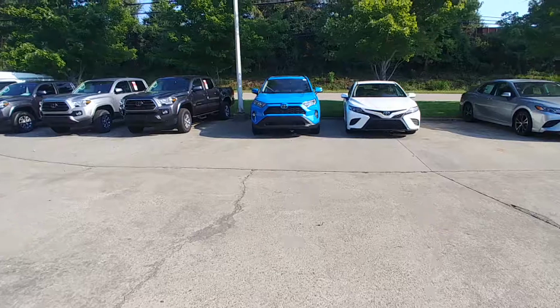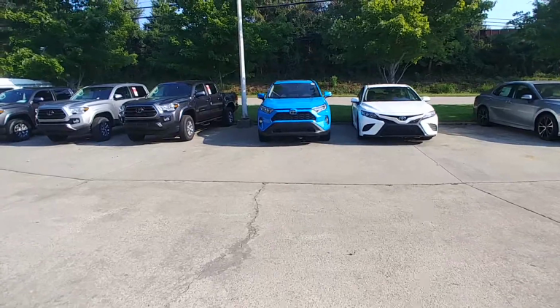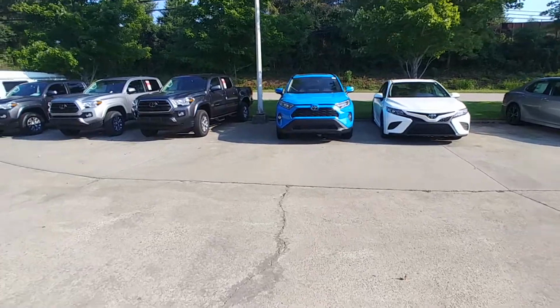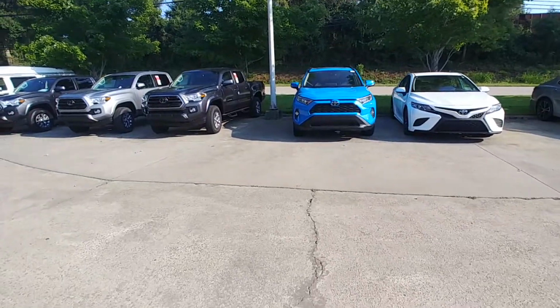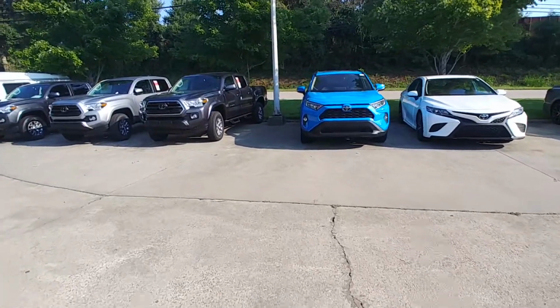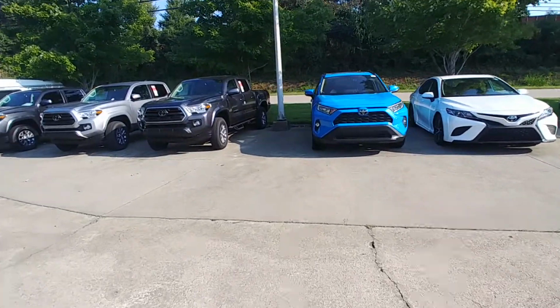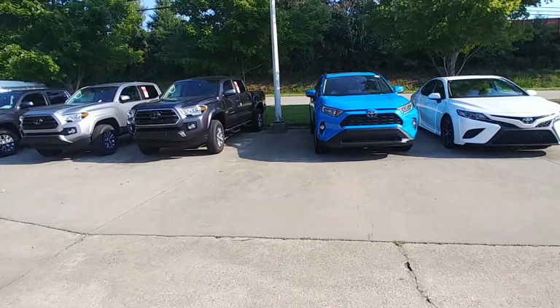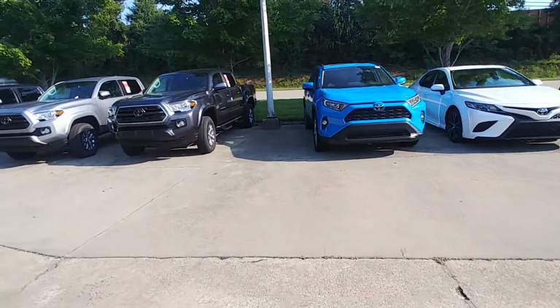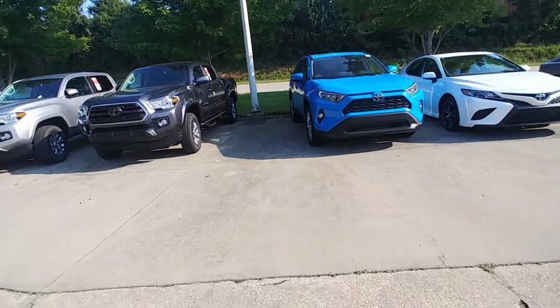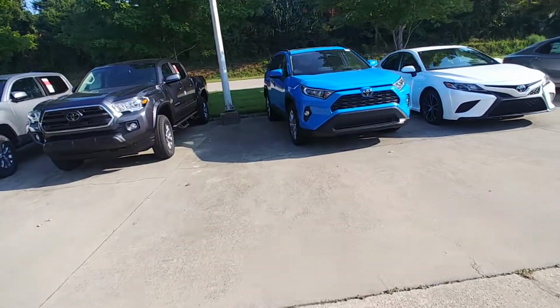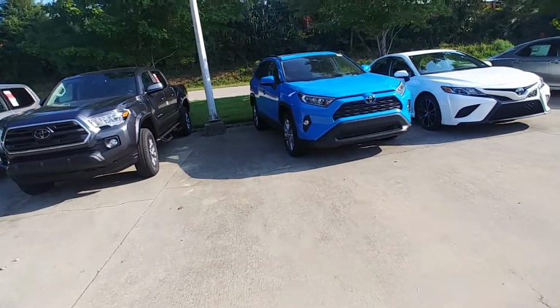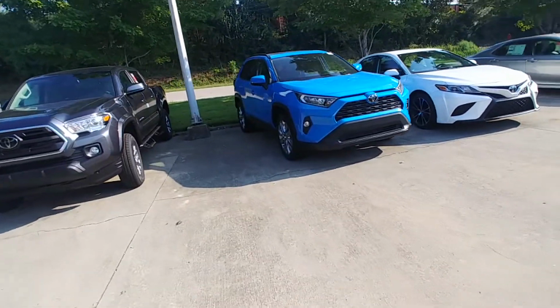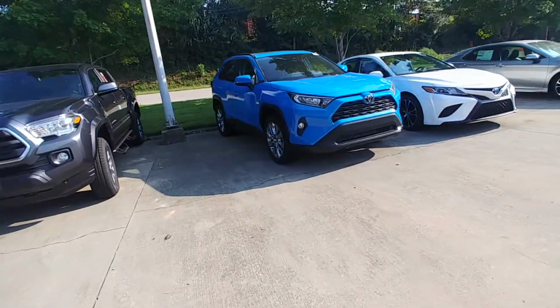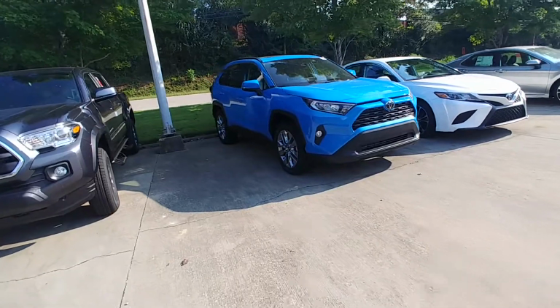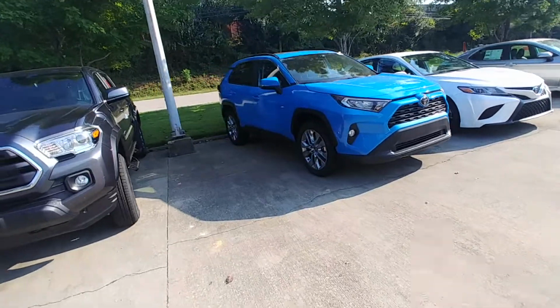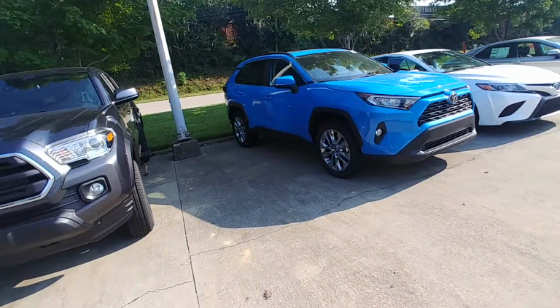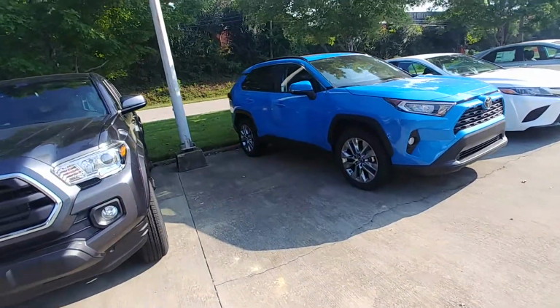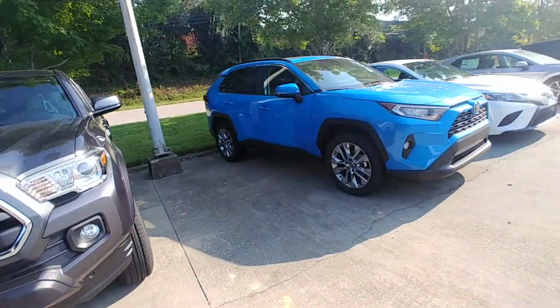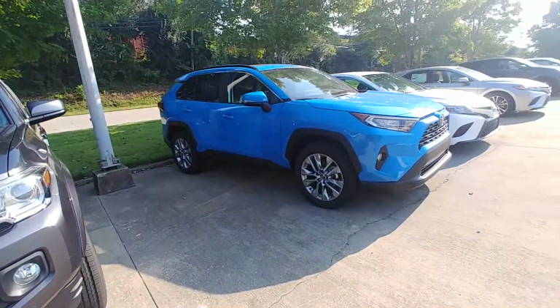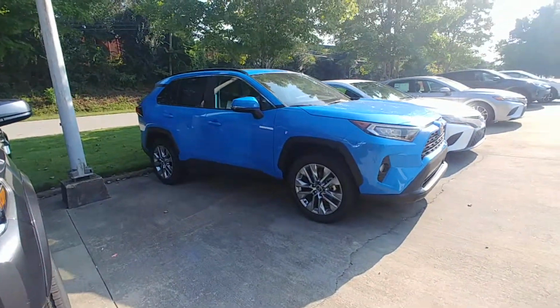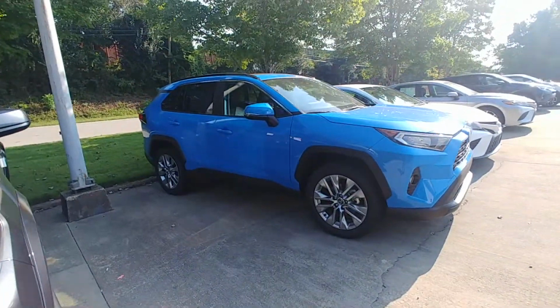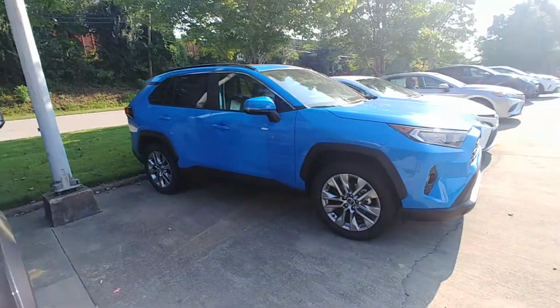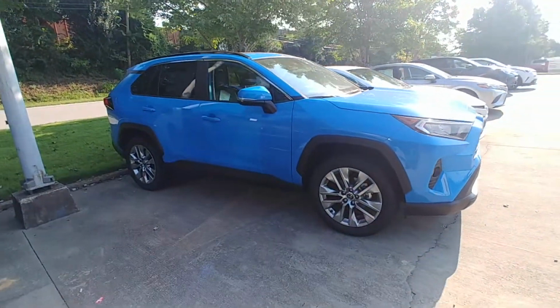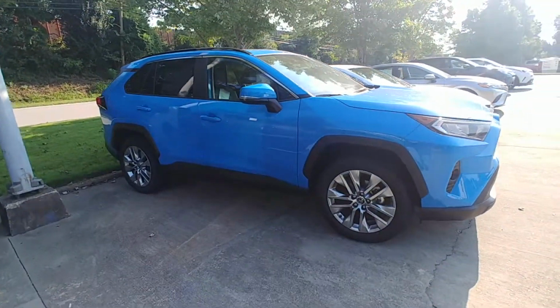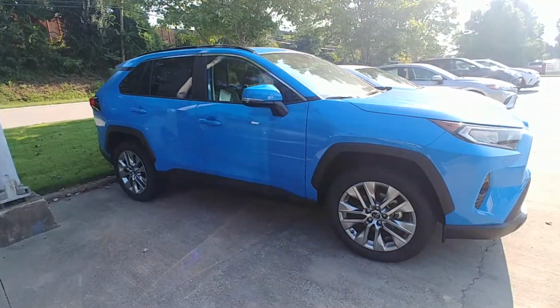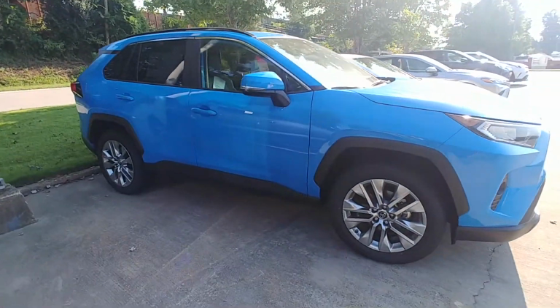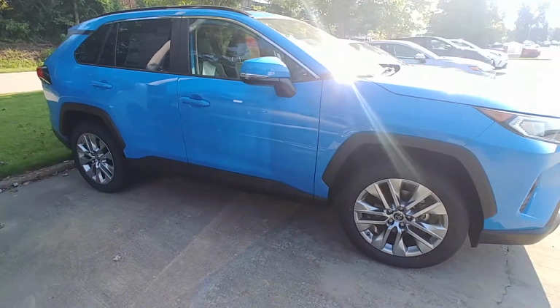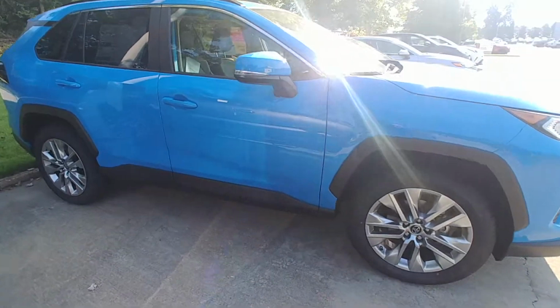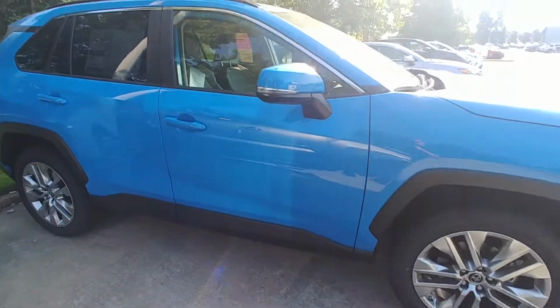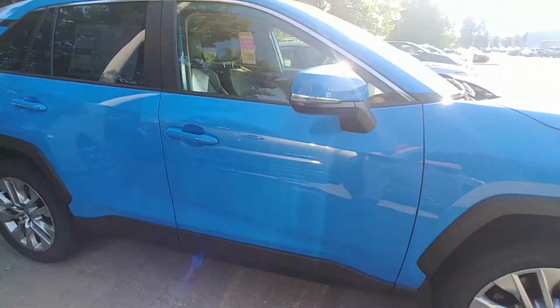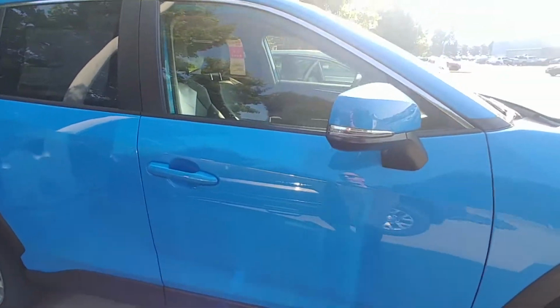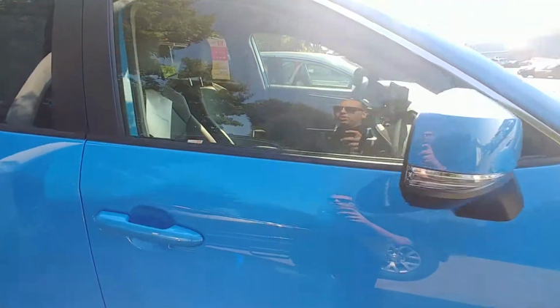David, this is Randy Krause at LaGrange Toyota. This is the 2019 Toyota RAV4 XLA Premium in the blue flame that you inquired about. We just got it off the truck.